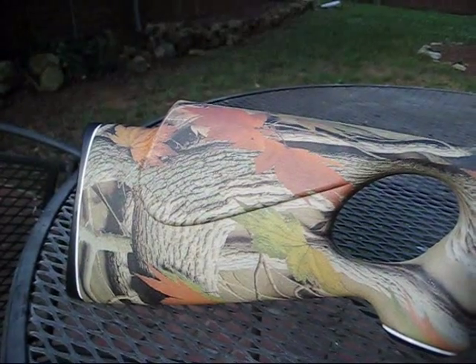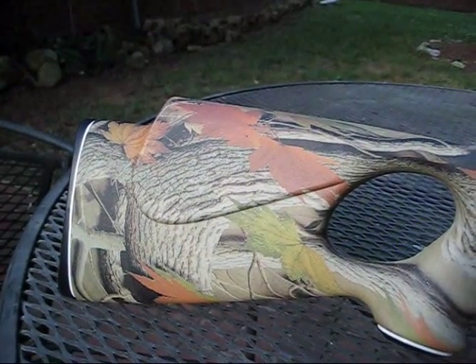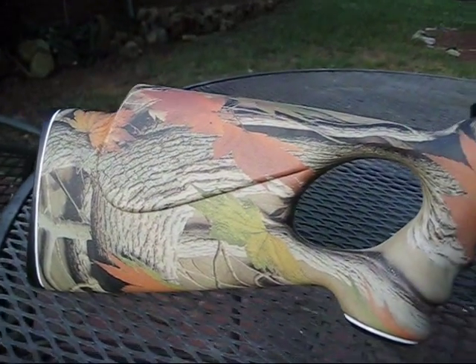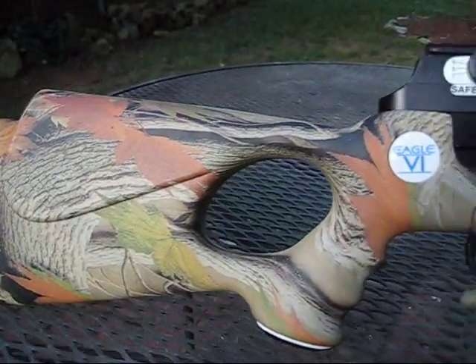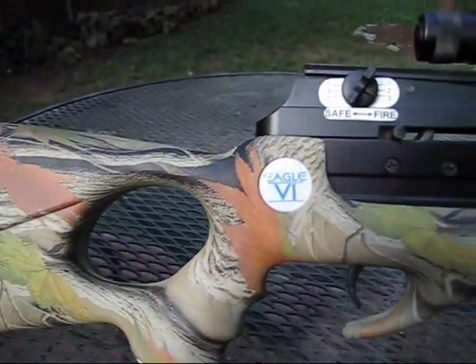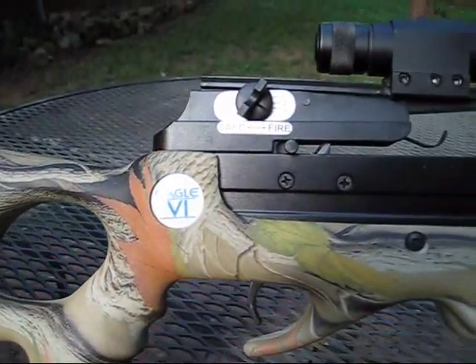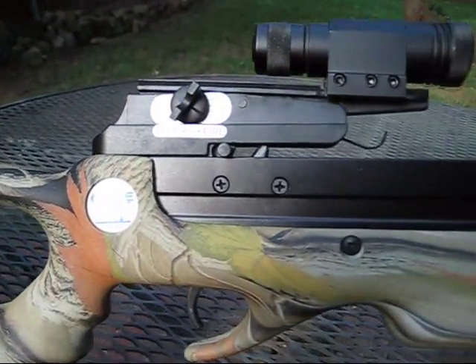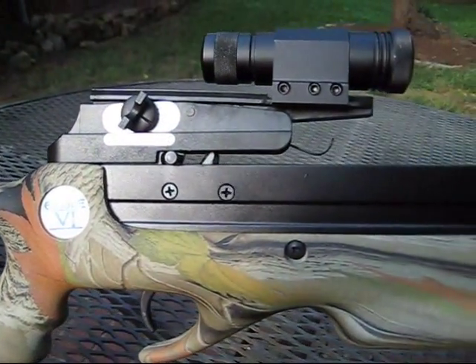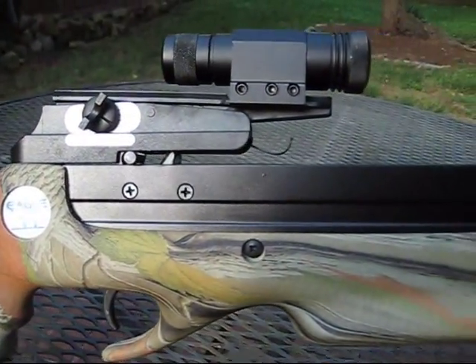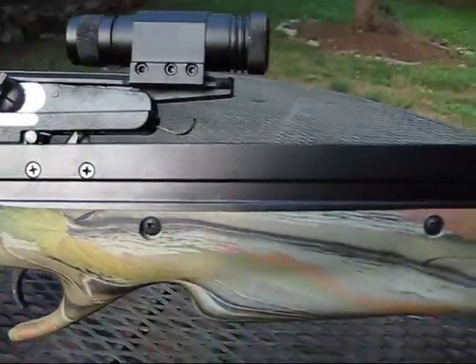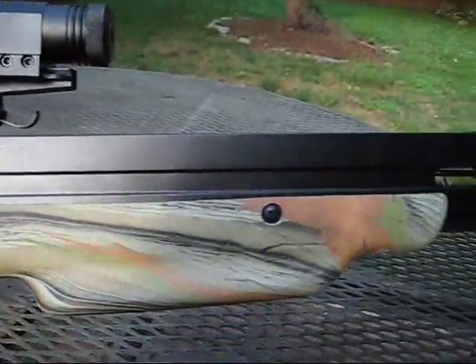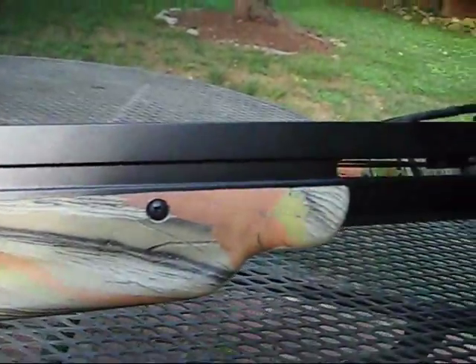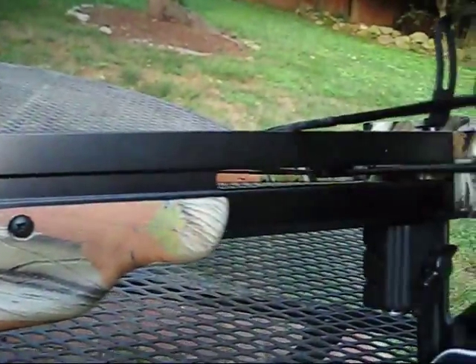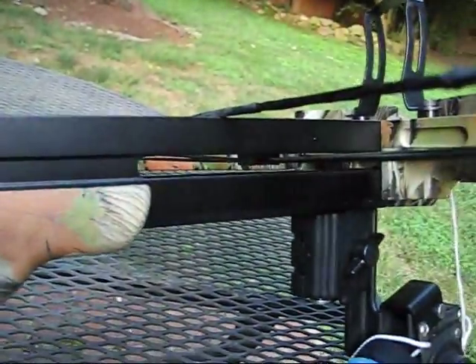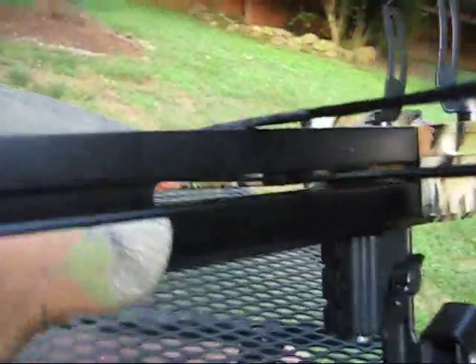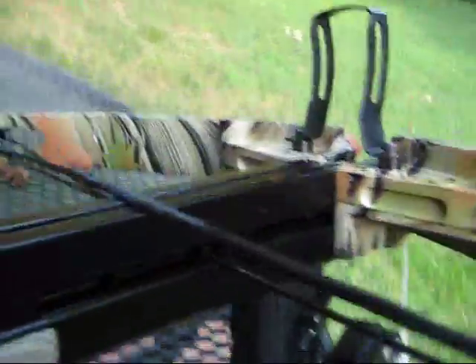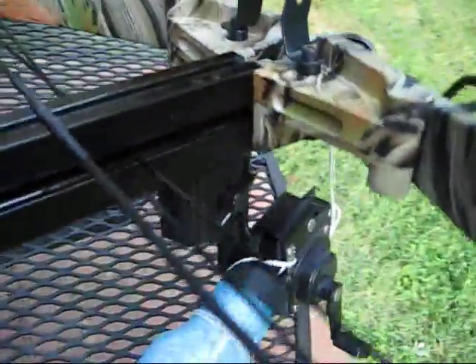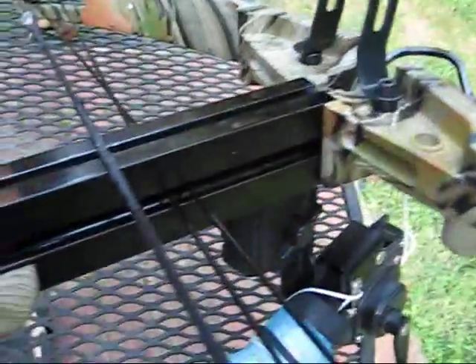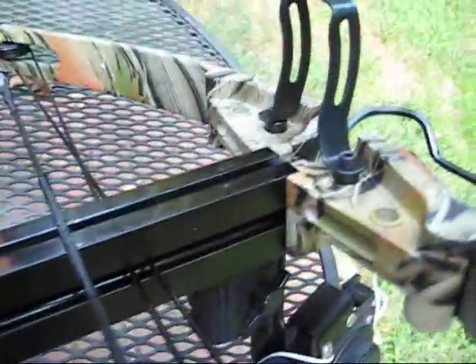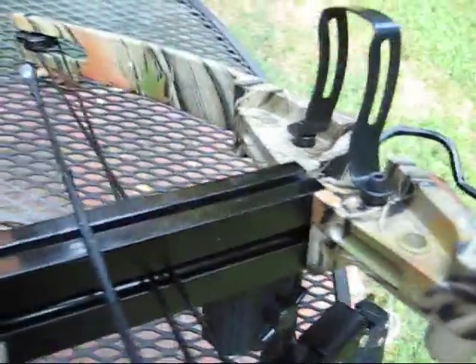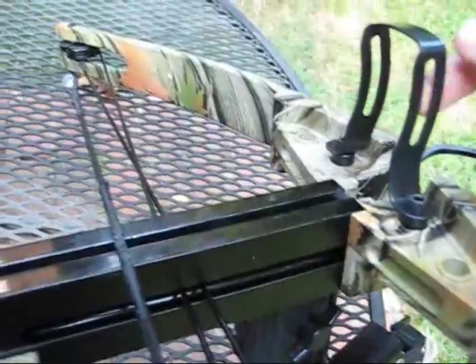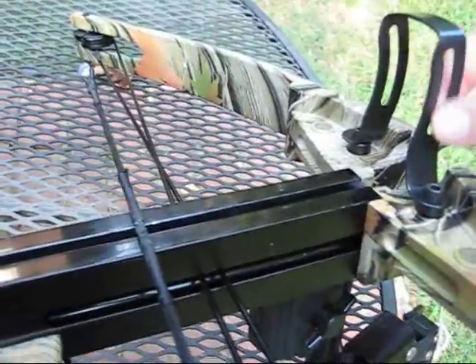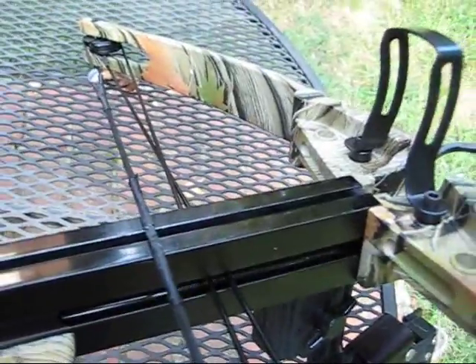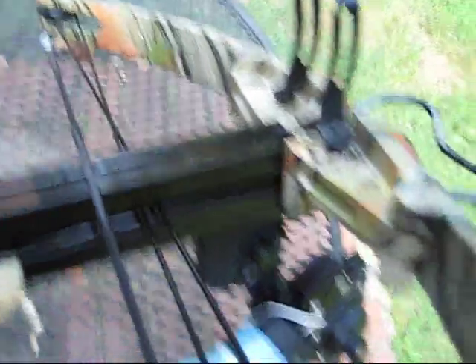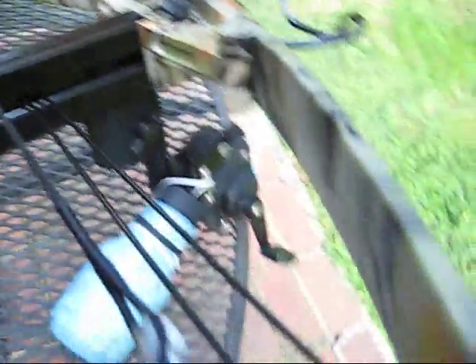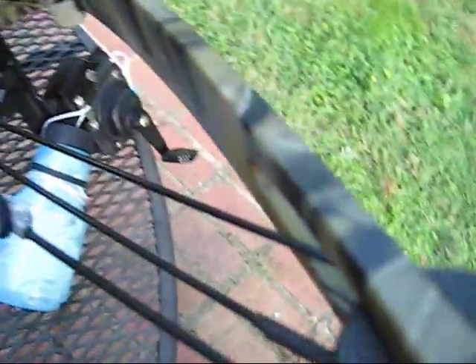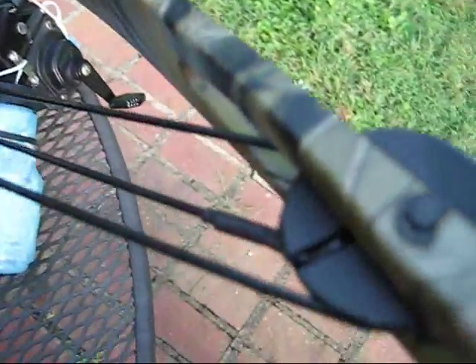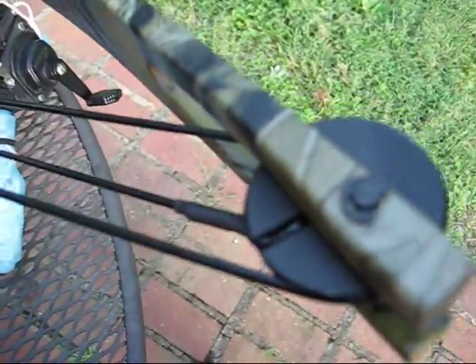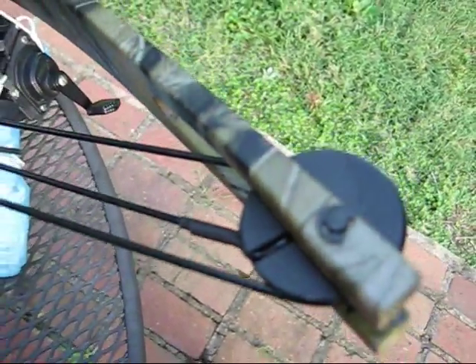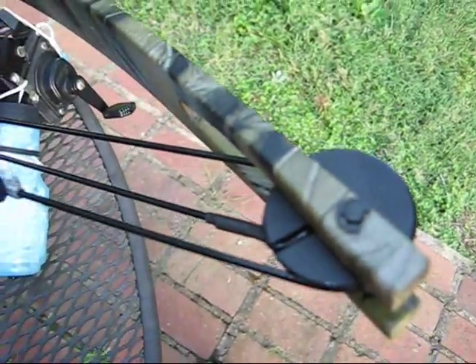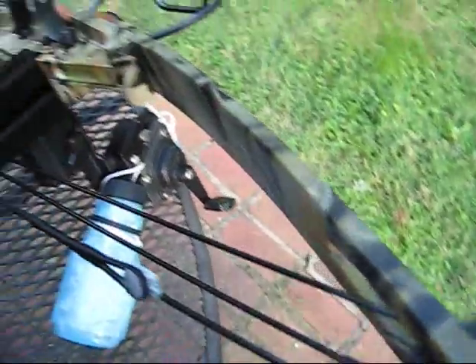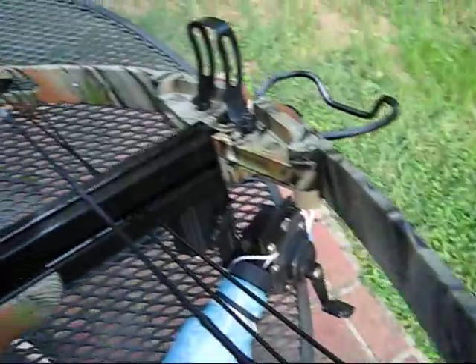Here's a close-up of the actual crossbow itself. It comes with sights that mount in here, but again, they're not good — cheap plastic.